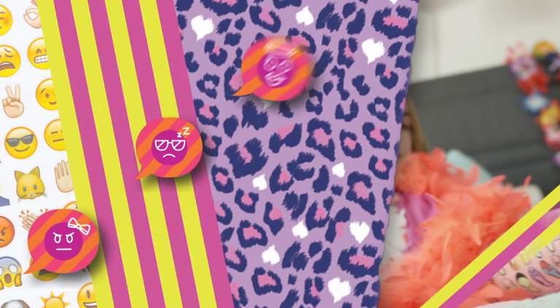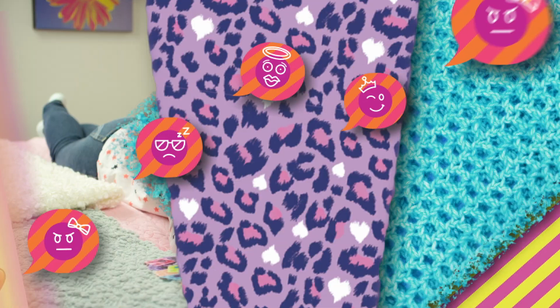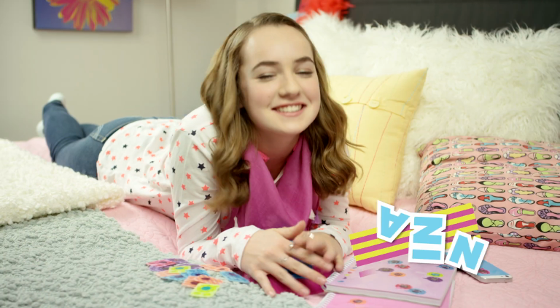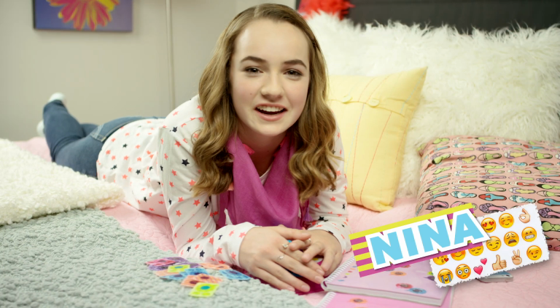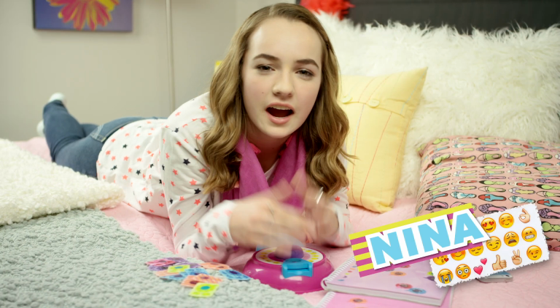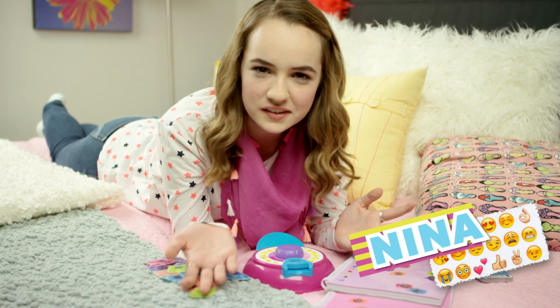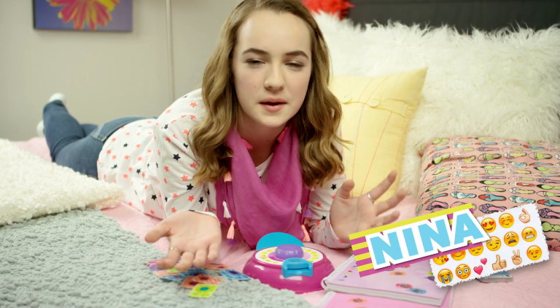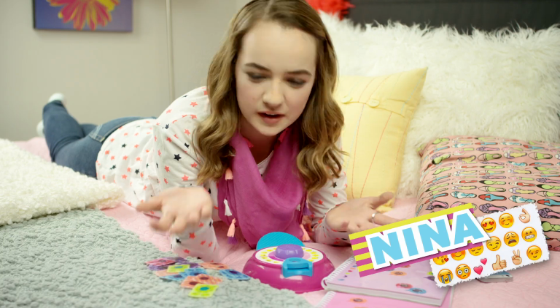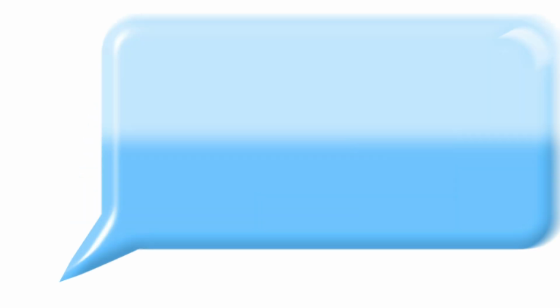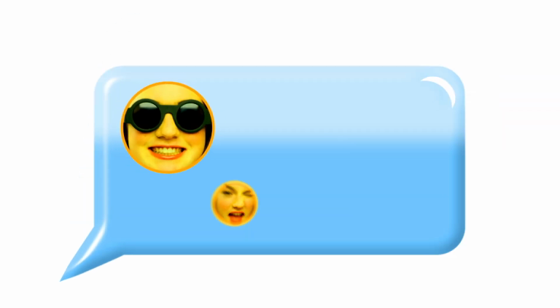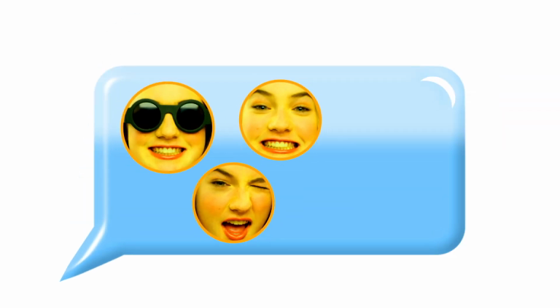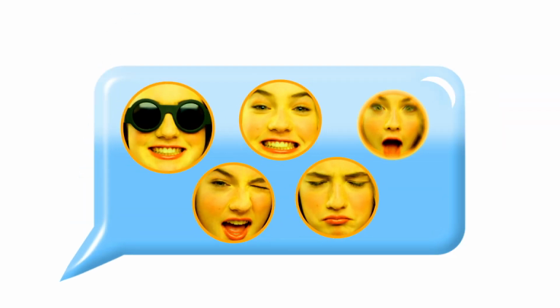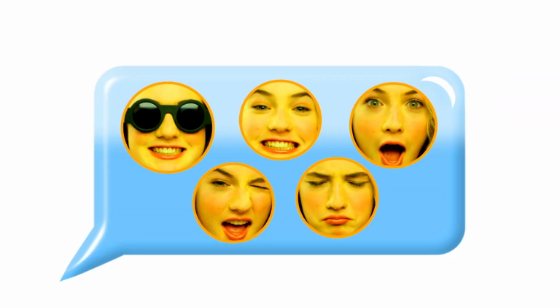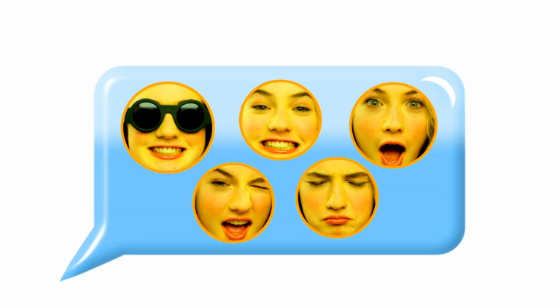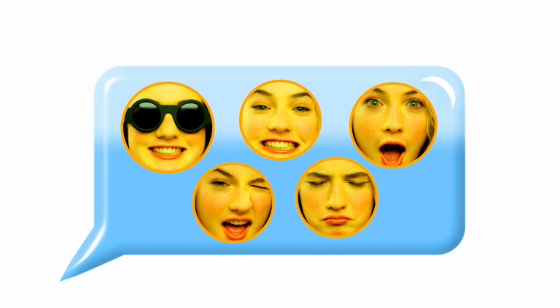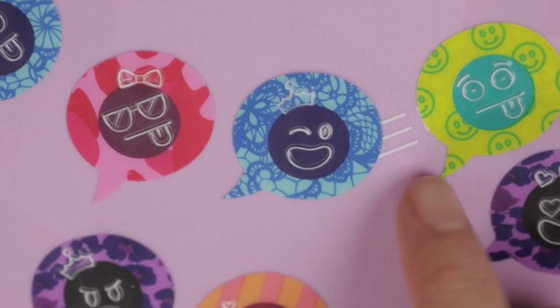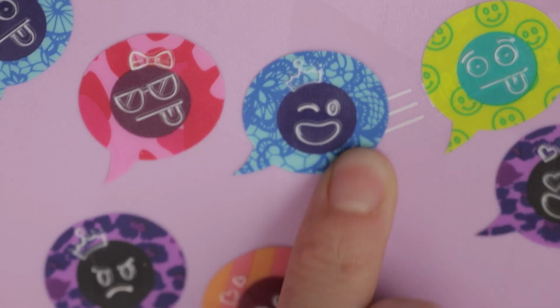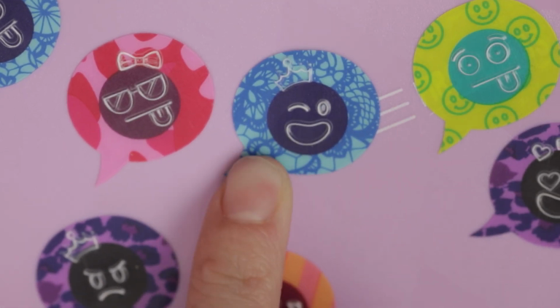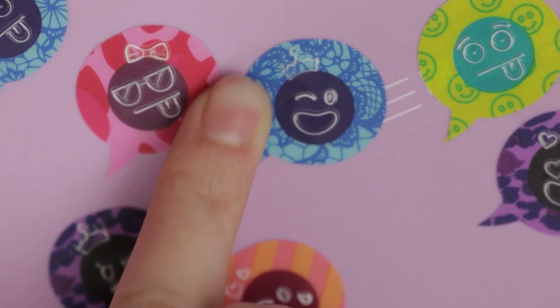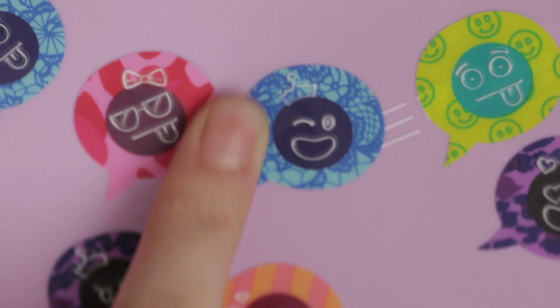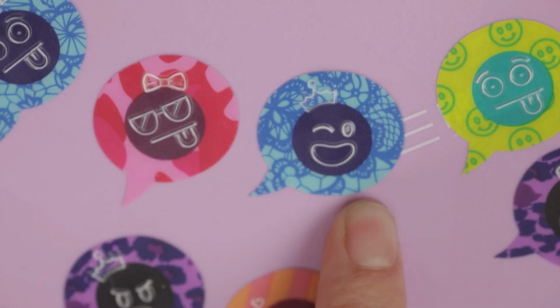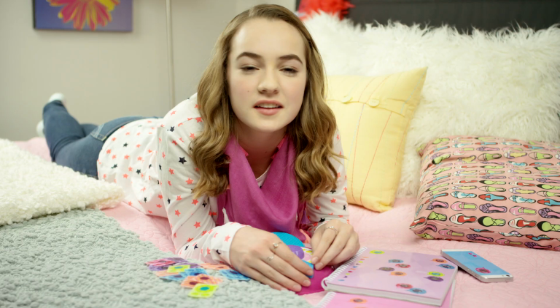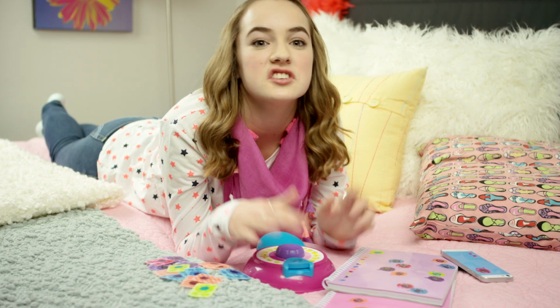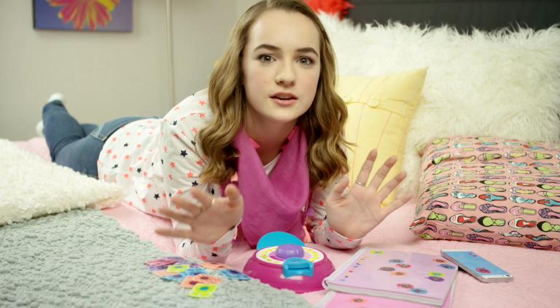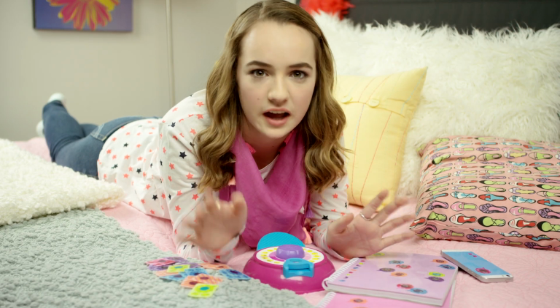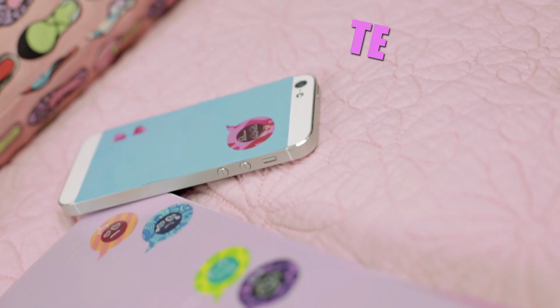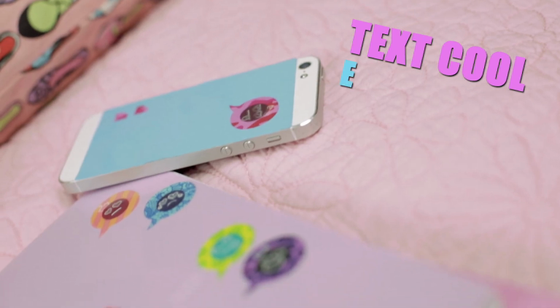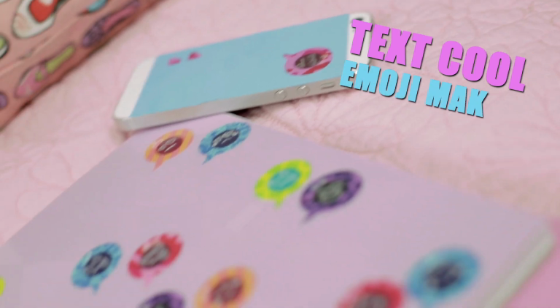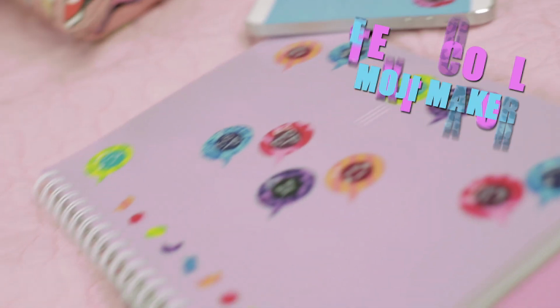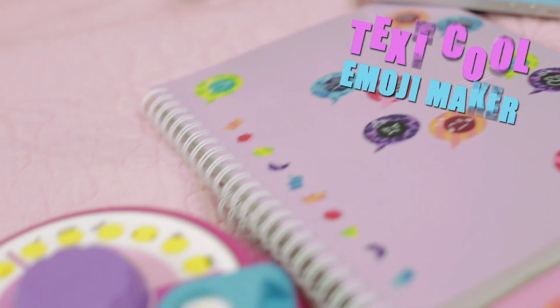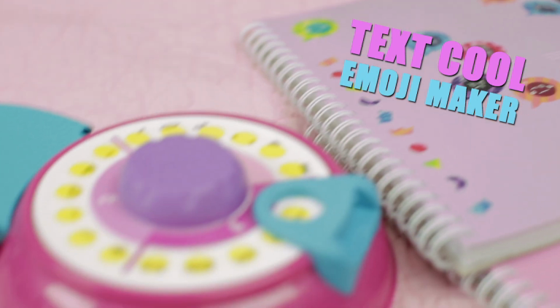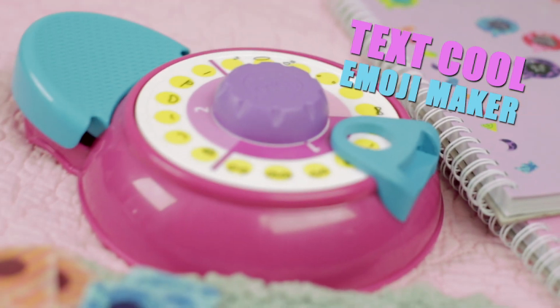Hey guys, it's Nina here. Ever wanted to be able to make your own emojis? Not like those — like these. I'm going to introduce you to something that's going to change your life: the Tech School Emoji Sticker Maker.